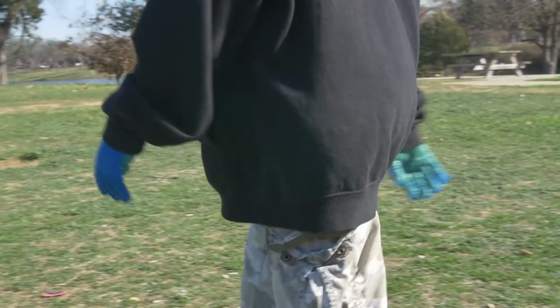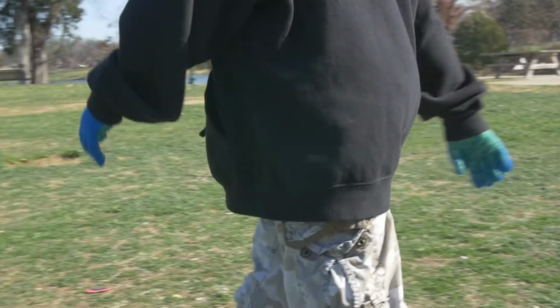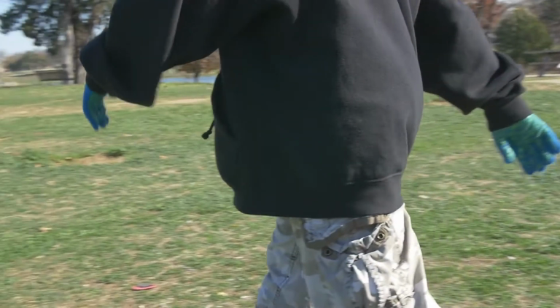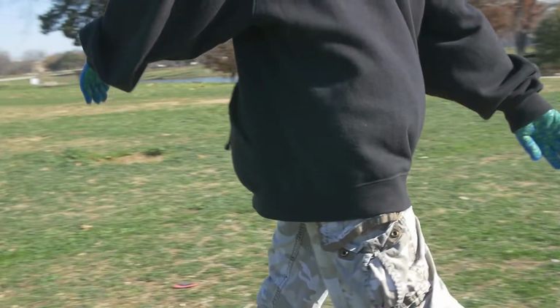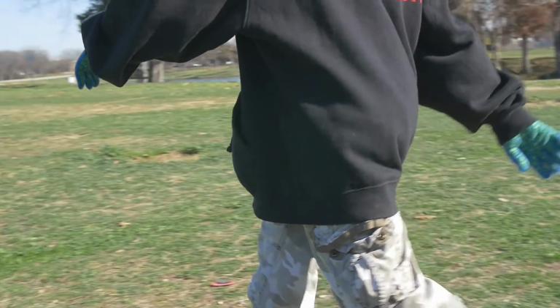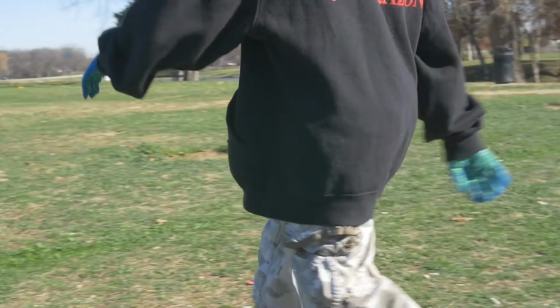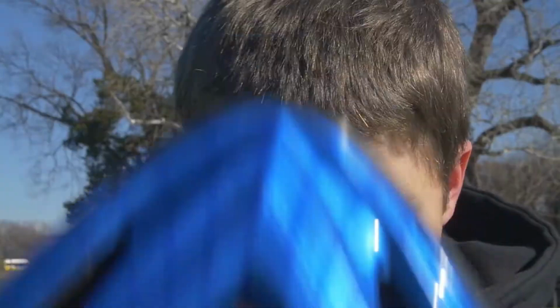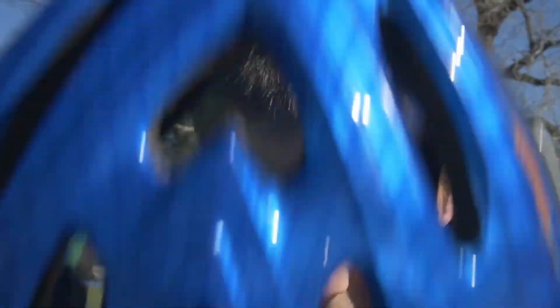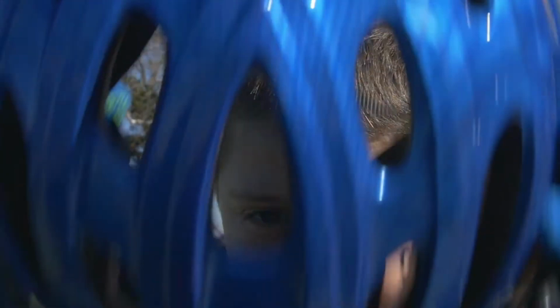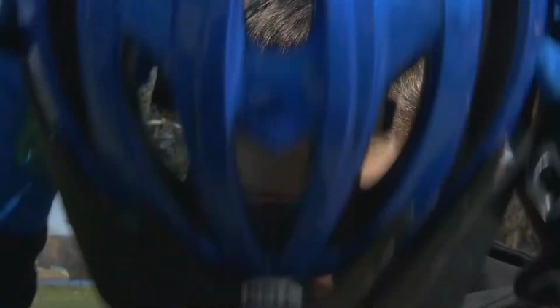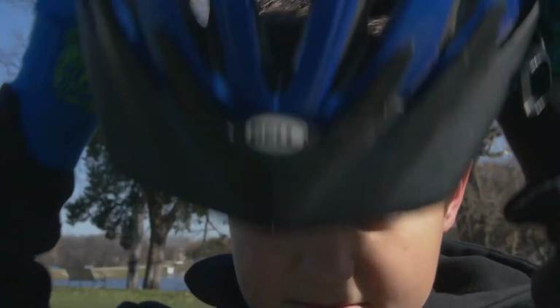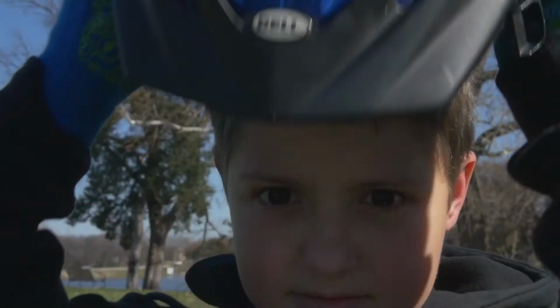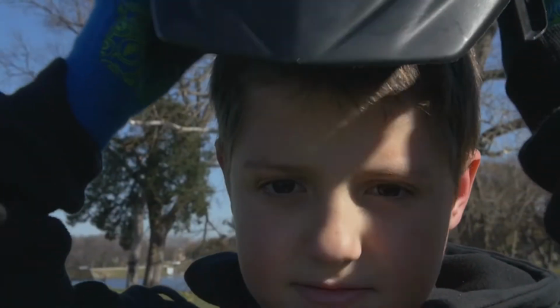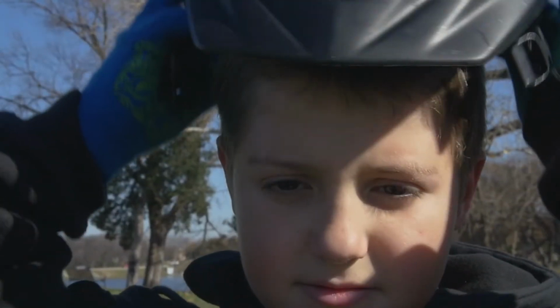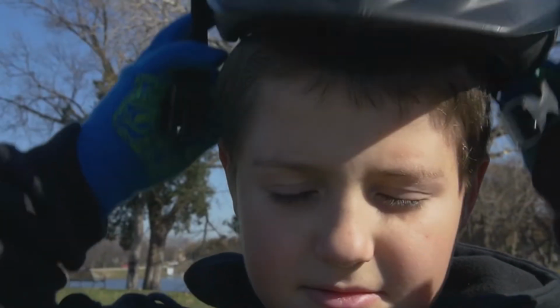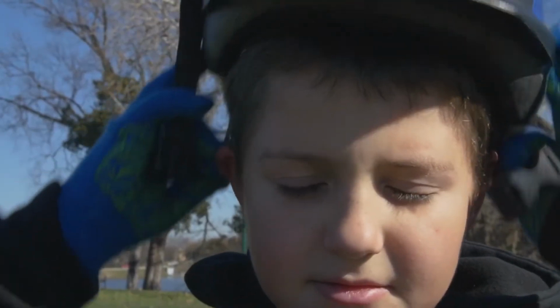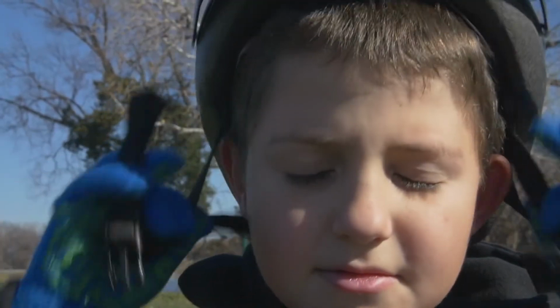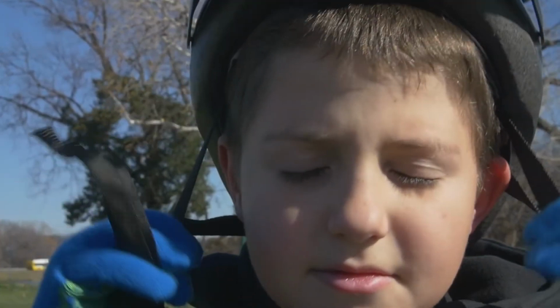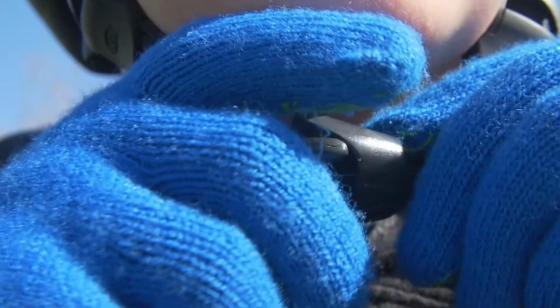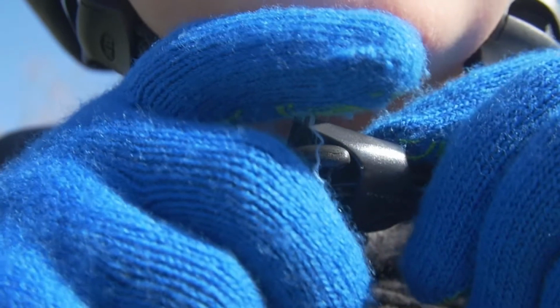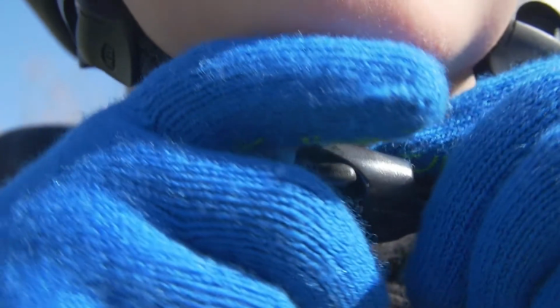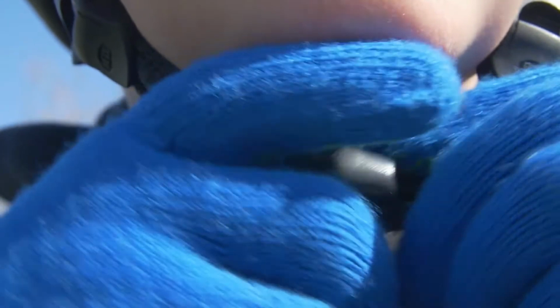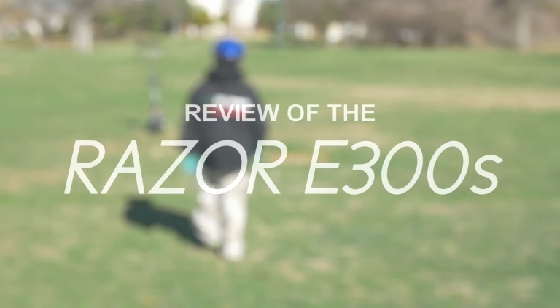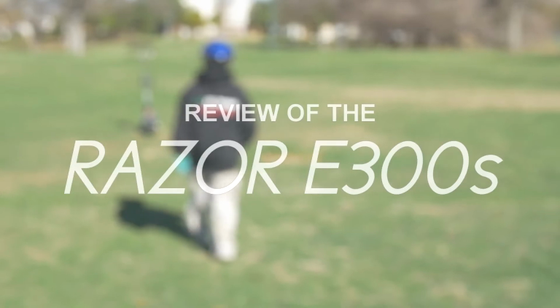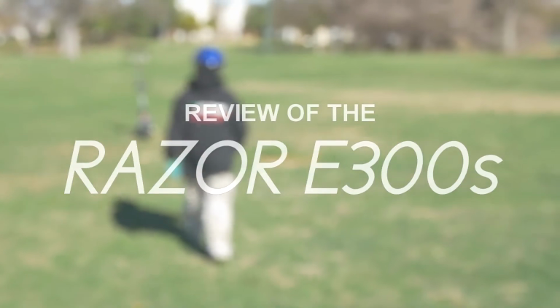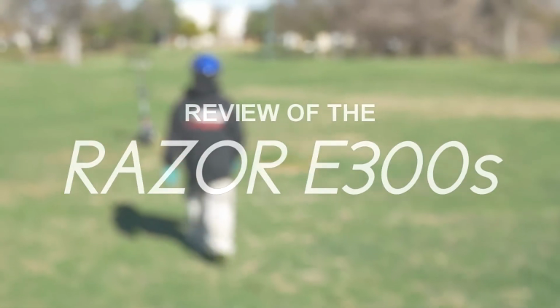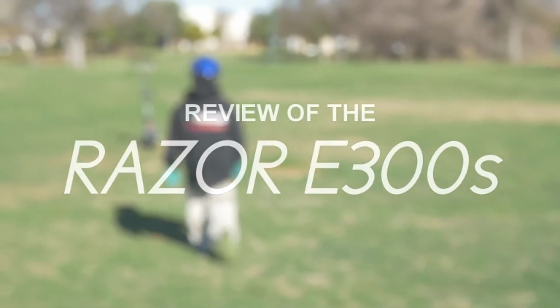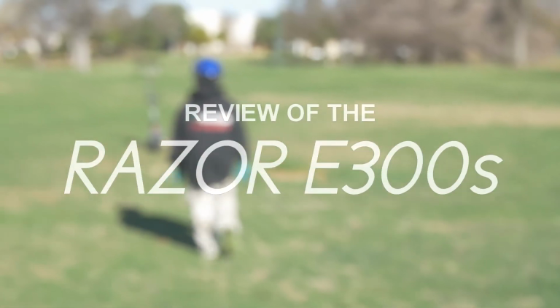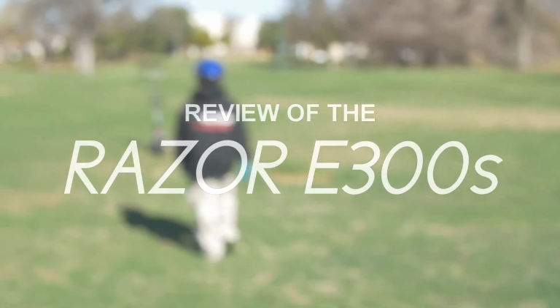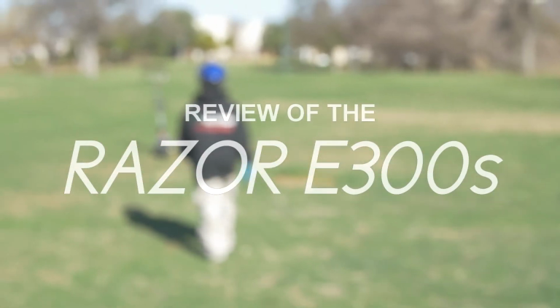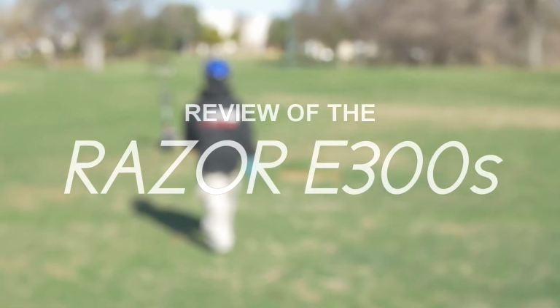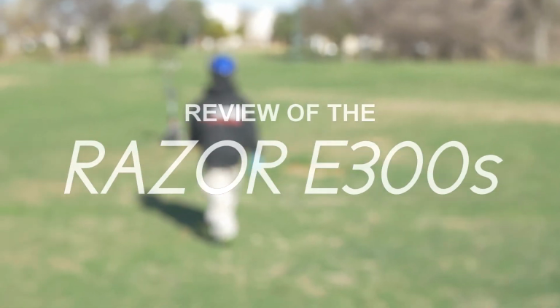My name is Matthew Armstrong with ShapeChange Media, check us out at ShapeChange.org. This is a review of the Razer 300S electric scooter.